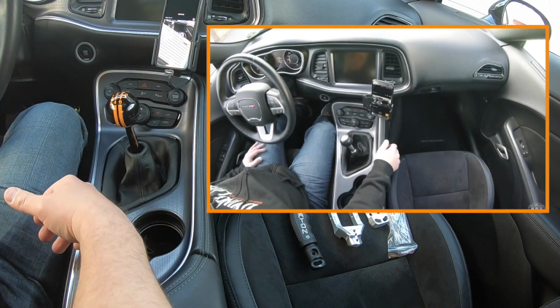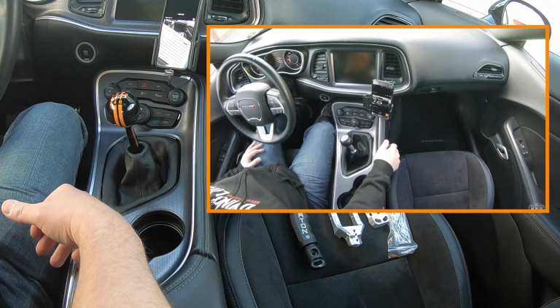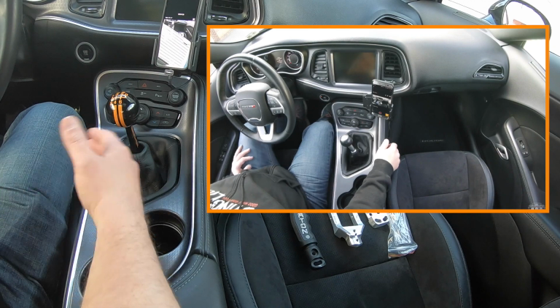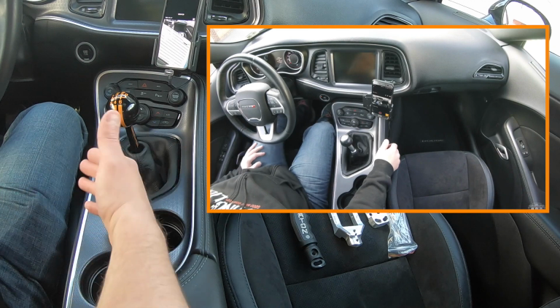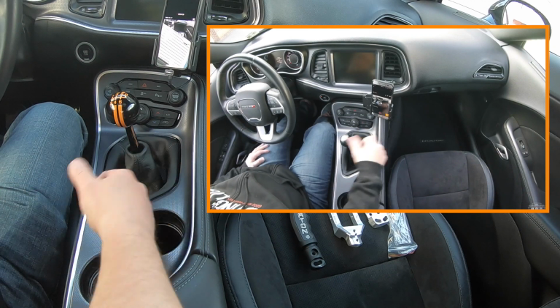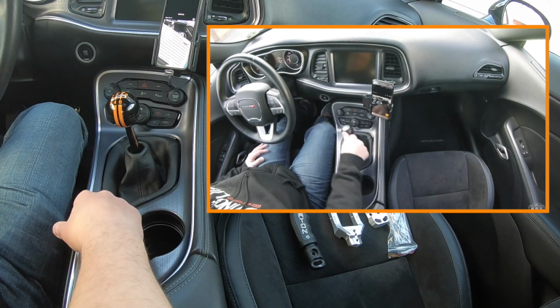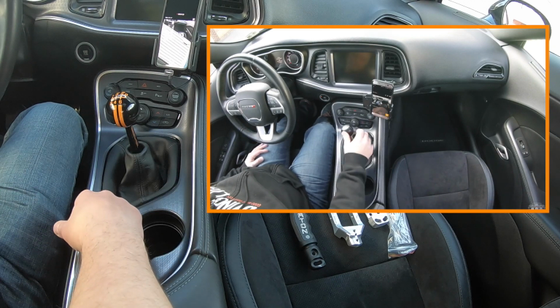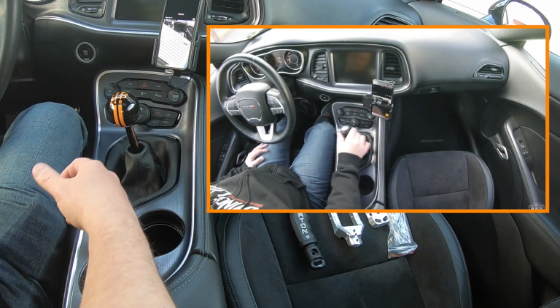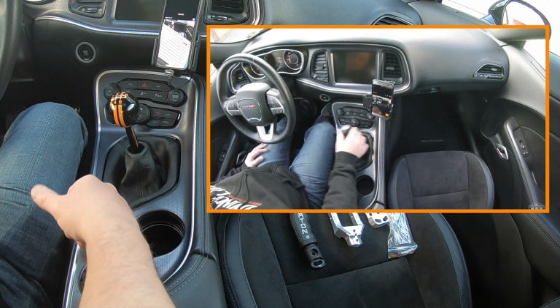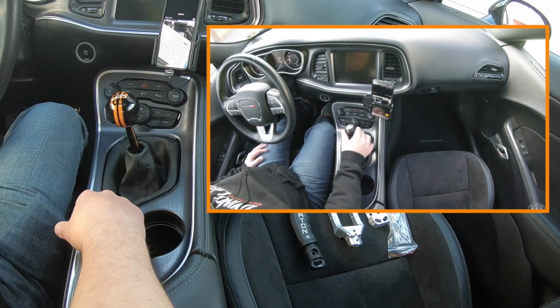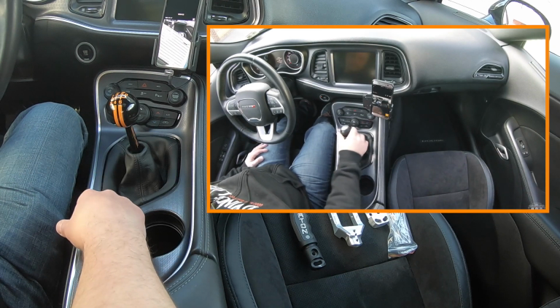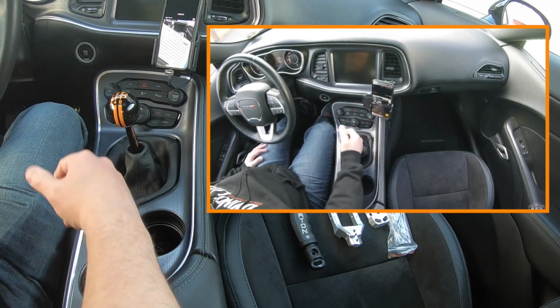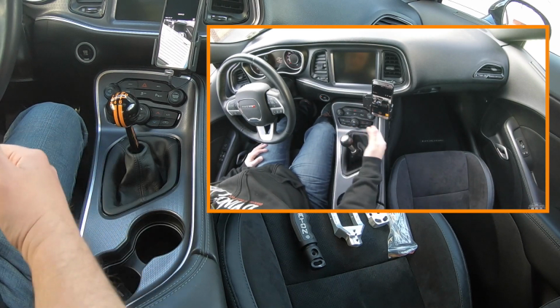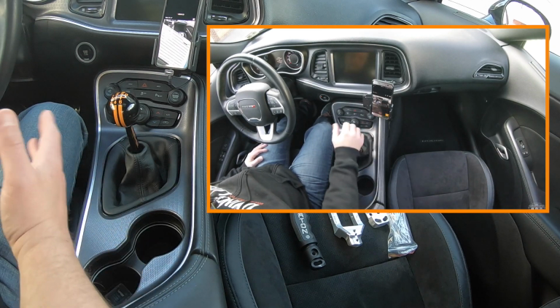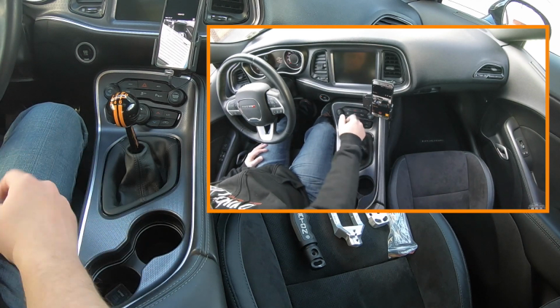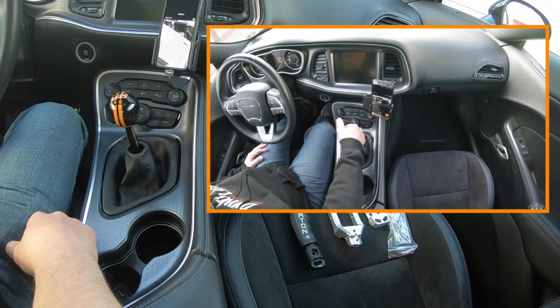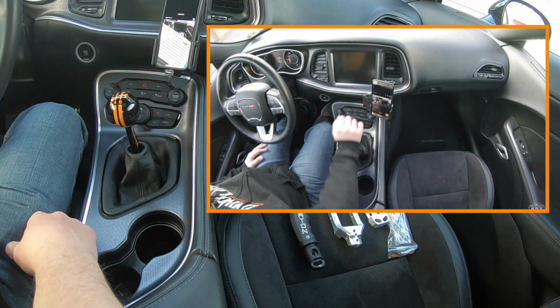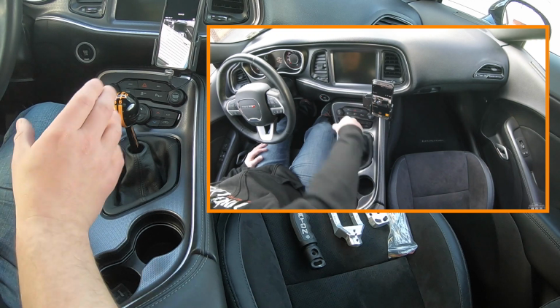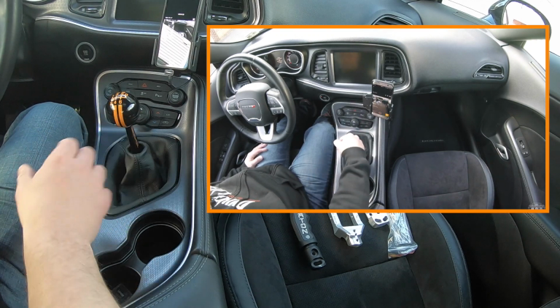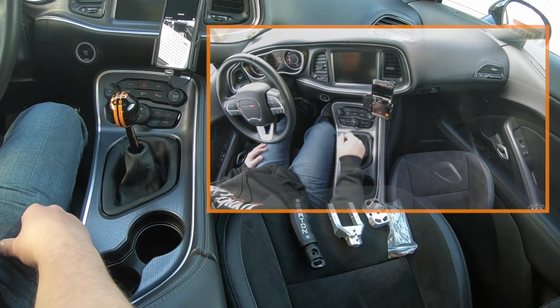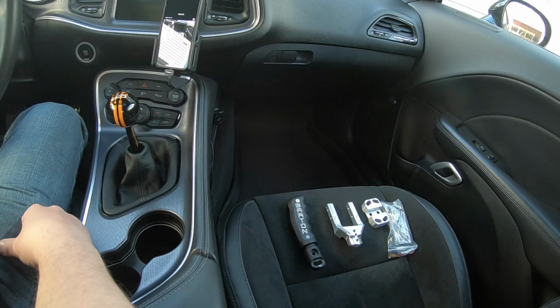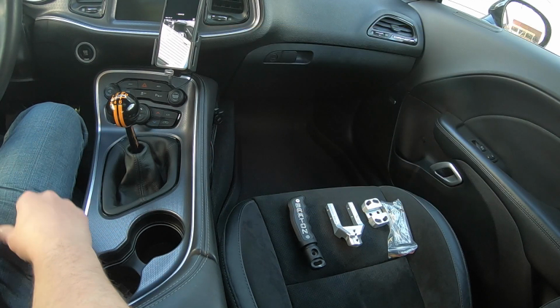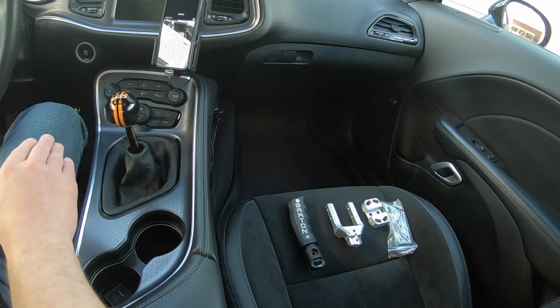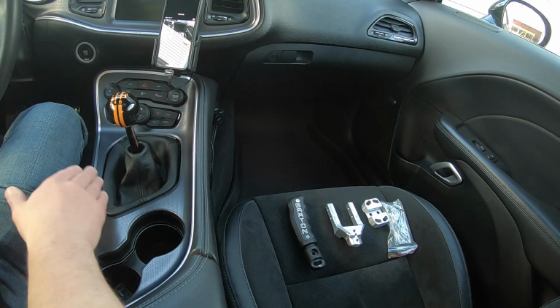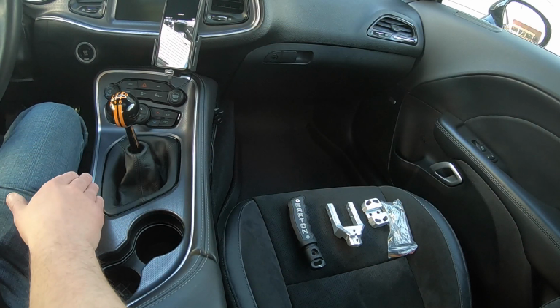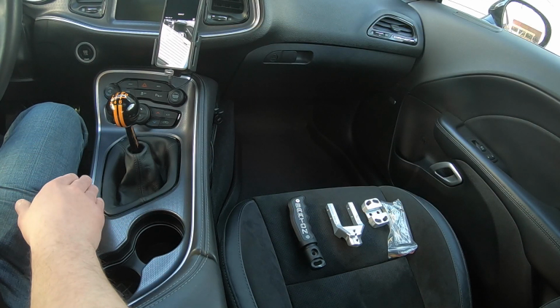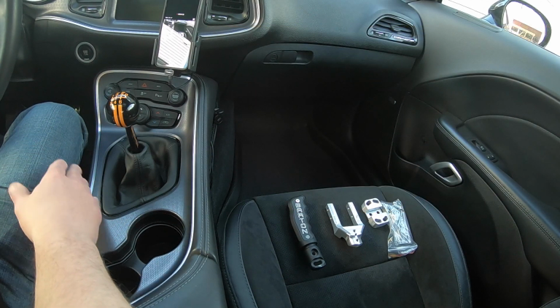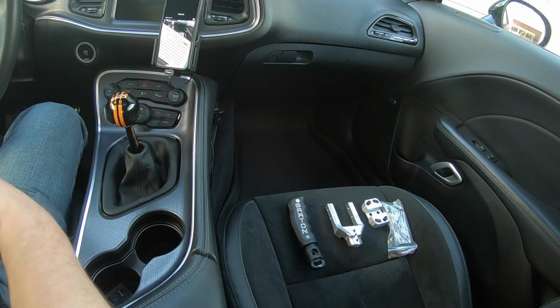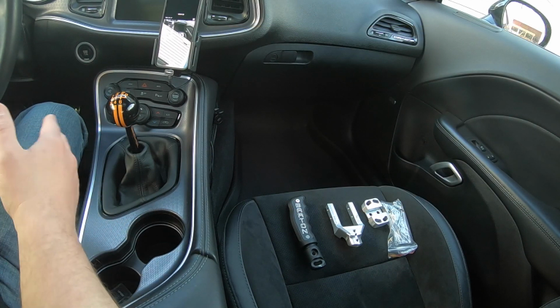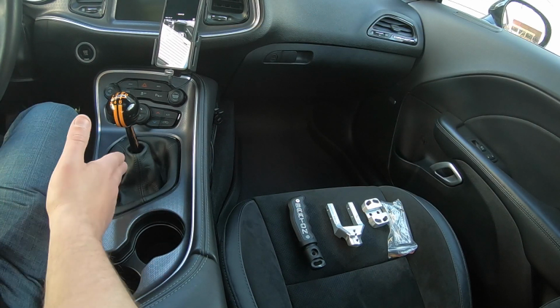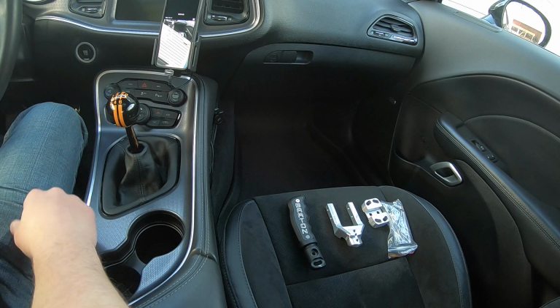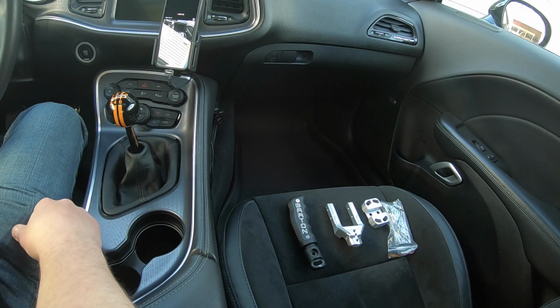Shifting feels more engaged, and it's just a much better experience. I look forward to coming in here, grabbing this thing, and just going. It's more solid — it's more what should have been in the car in the first place. That sloppy shifter may work on a Toyota Corolla, but it doesn't work in a Challenger. If you're going to spend your money on anything, spend it on the Barton.